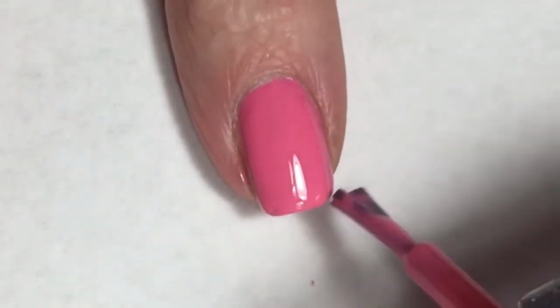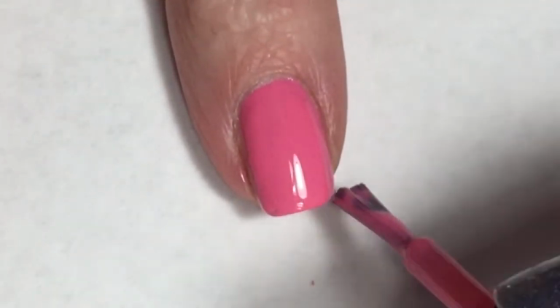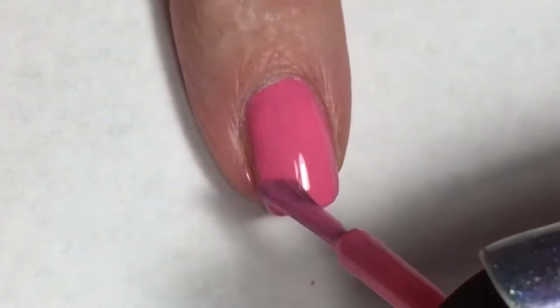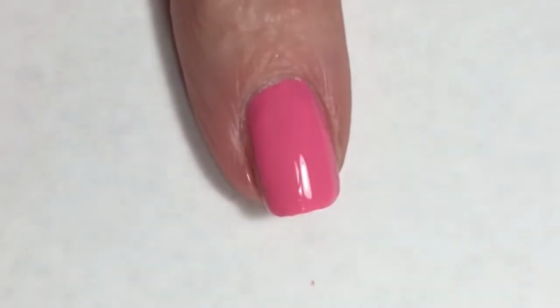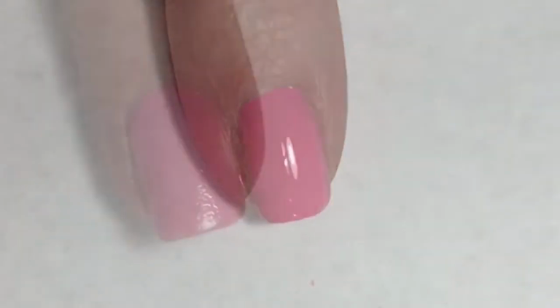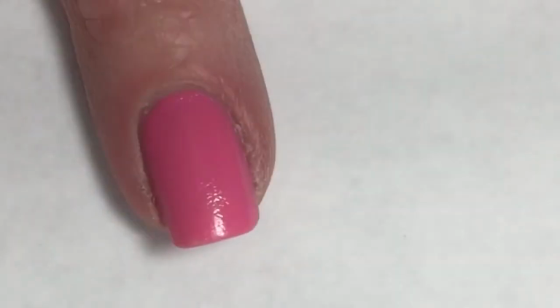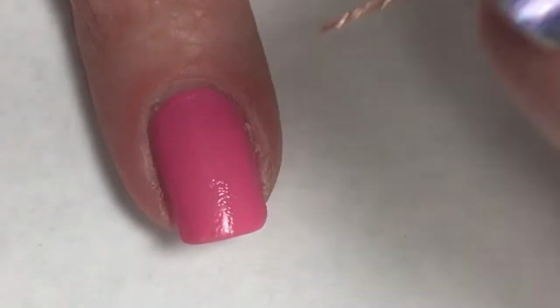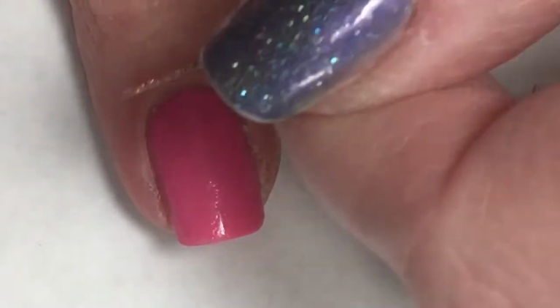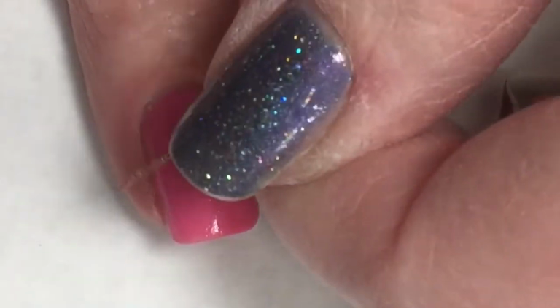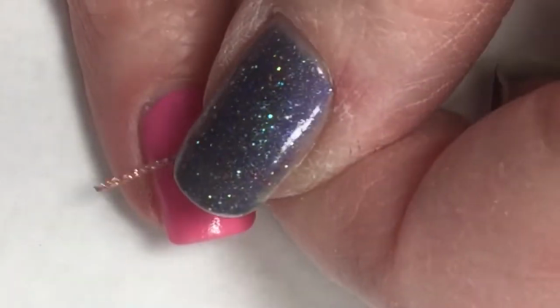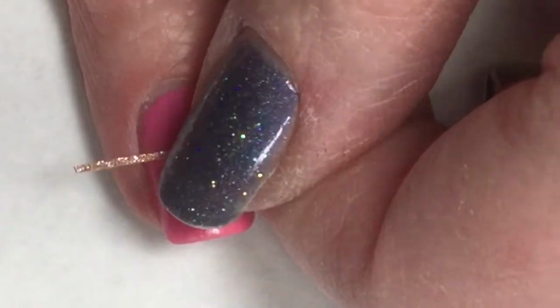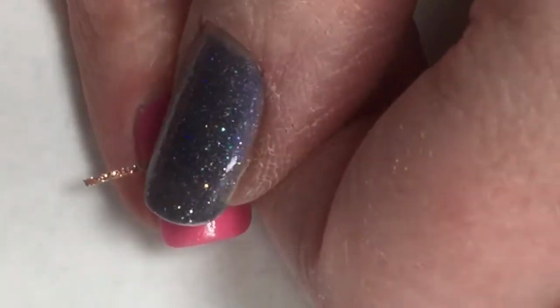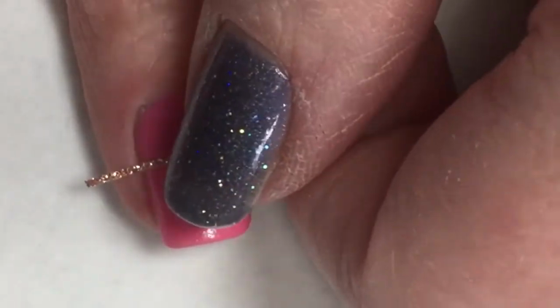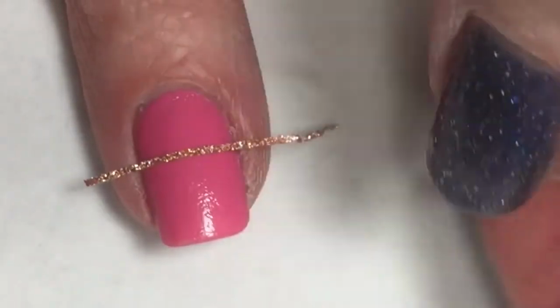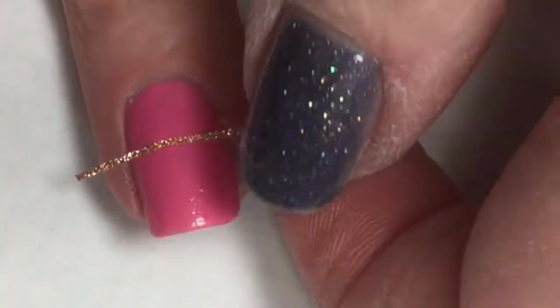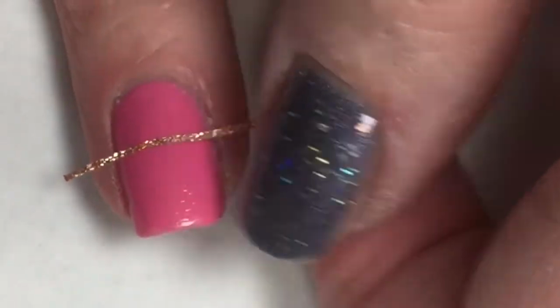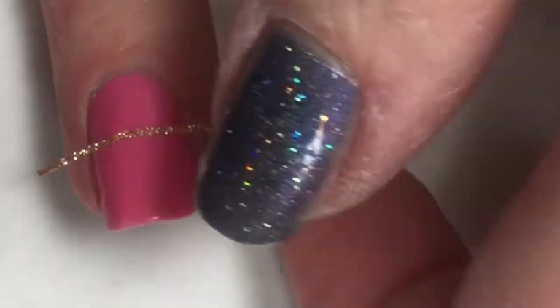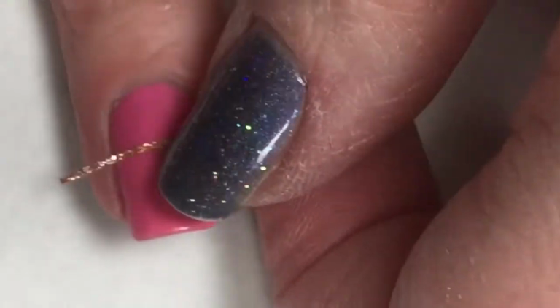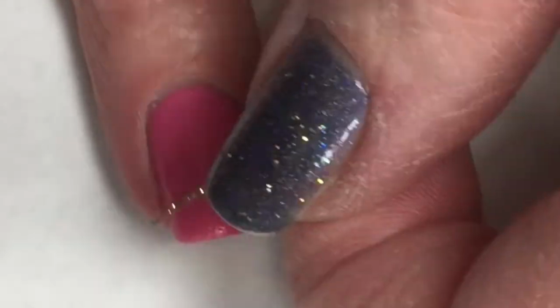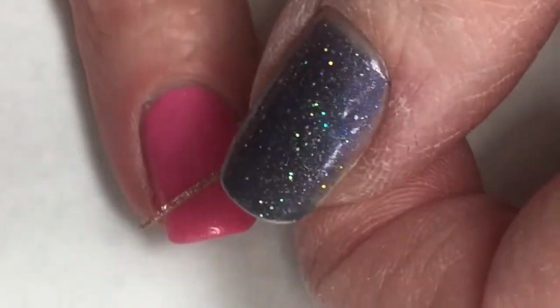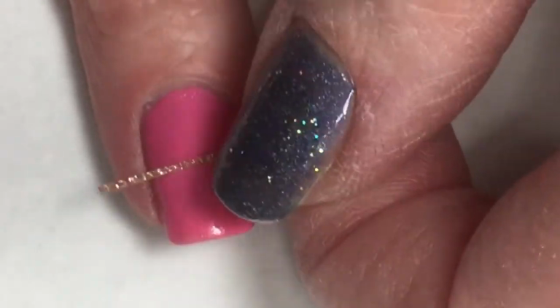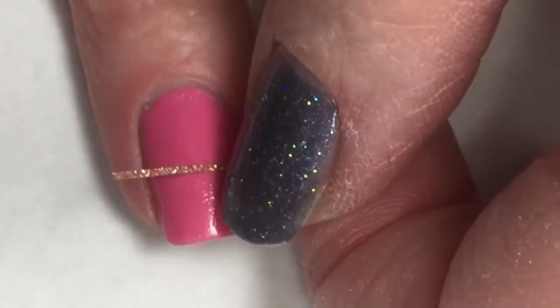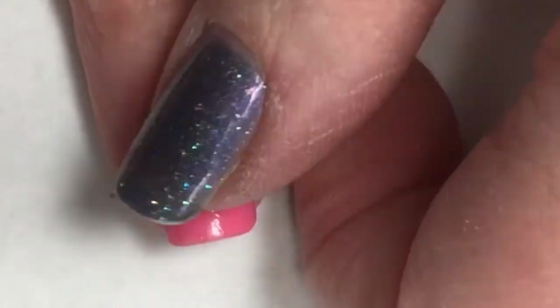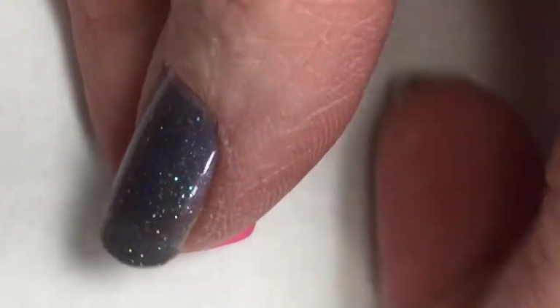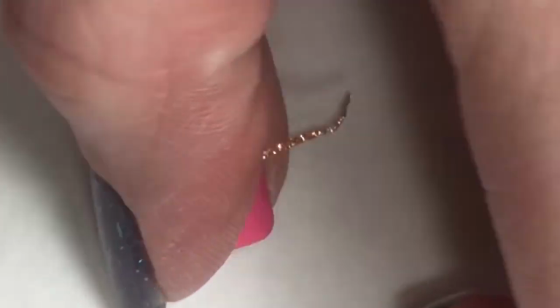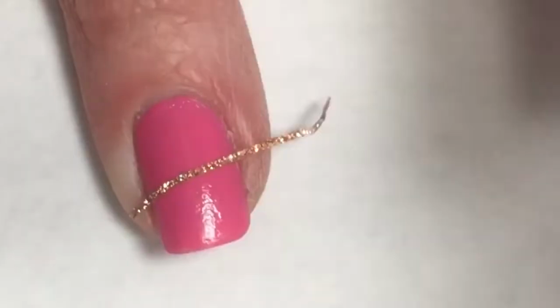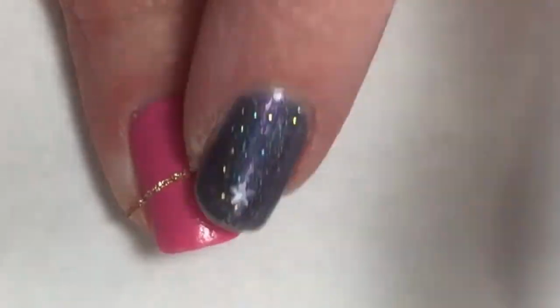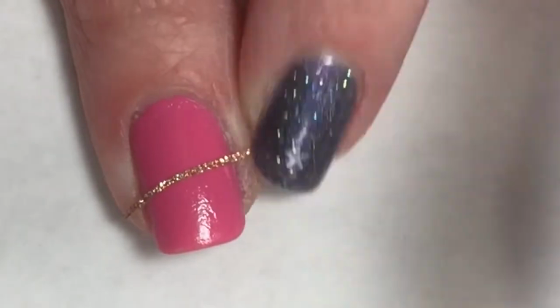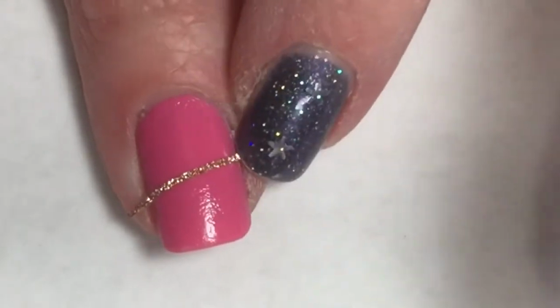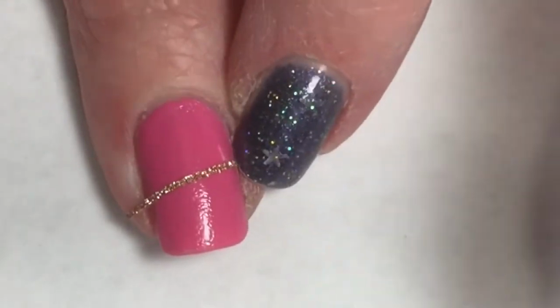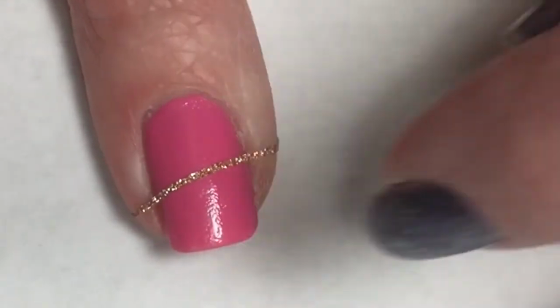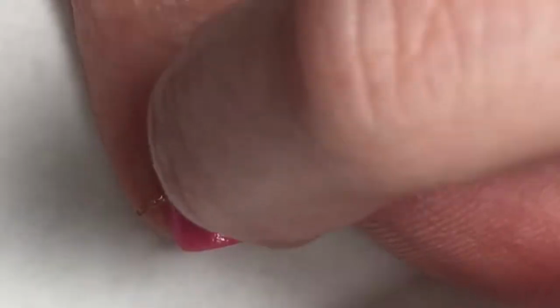I was perfectly happy with the opacity I was able to get with this polish in that first coat, so I'm not going to do a second one. I'm just going to head on into the nail art portion of the video.